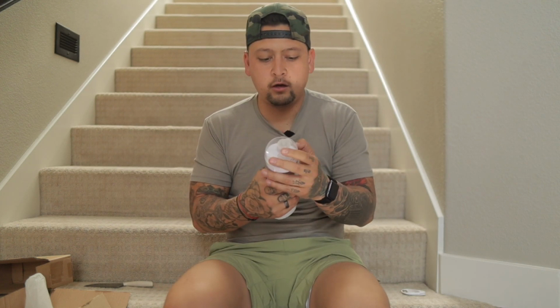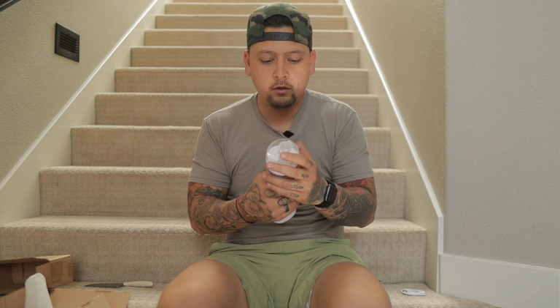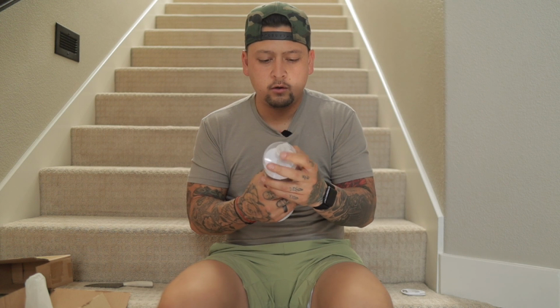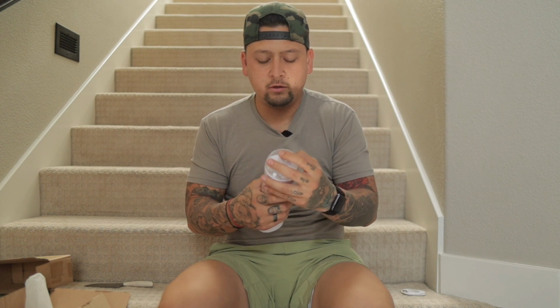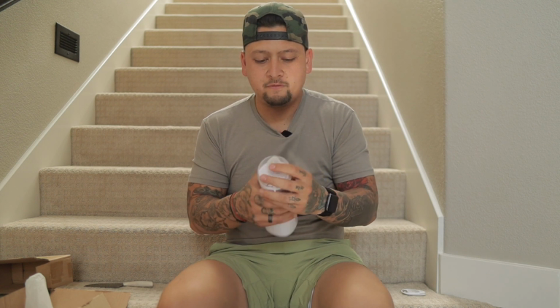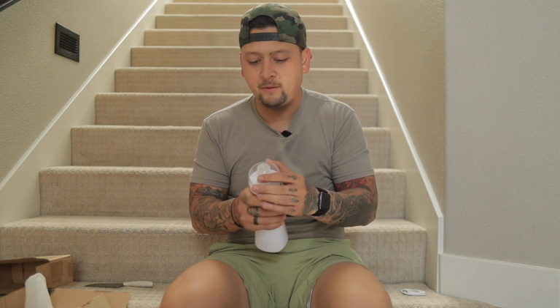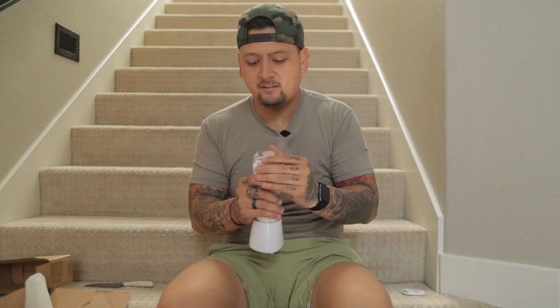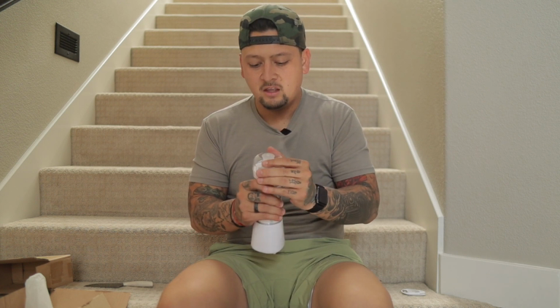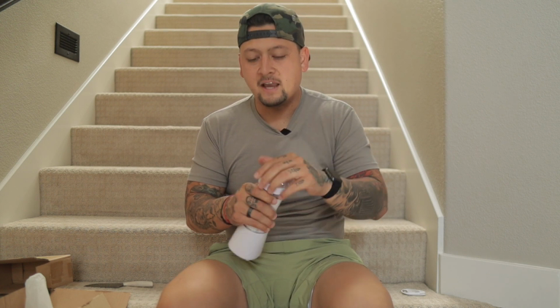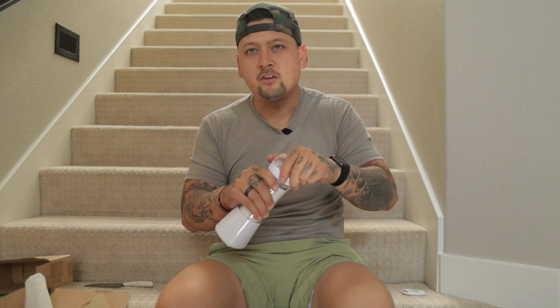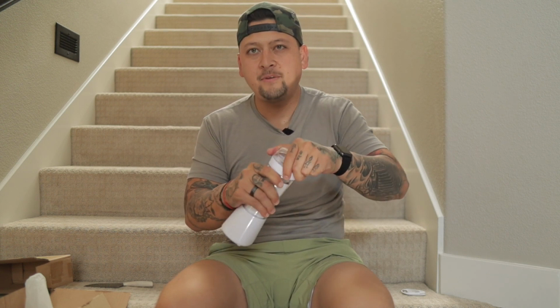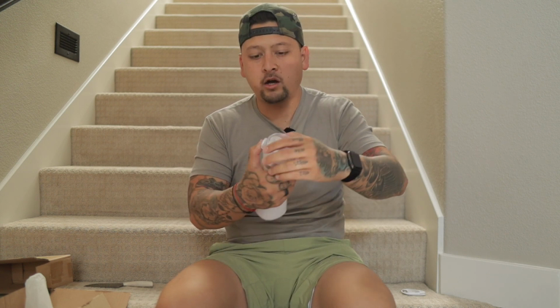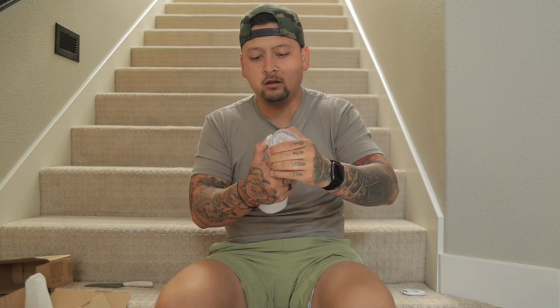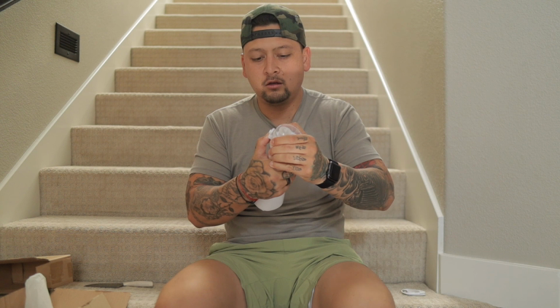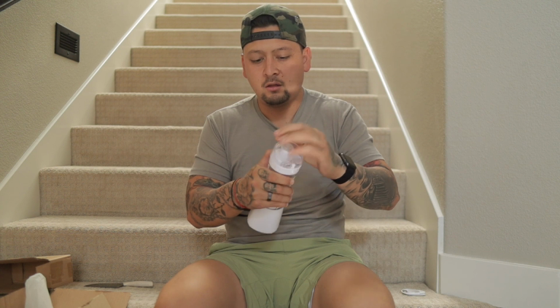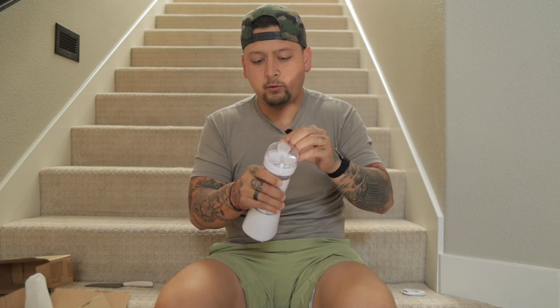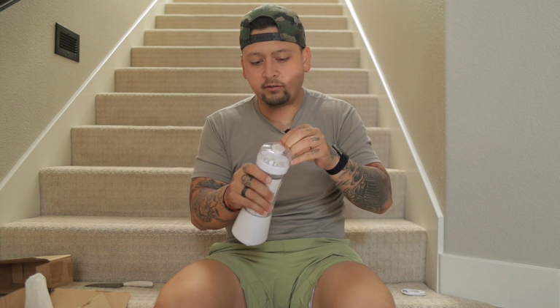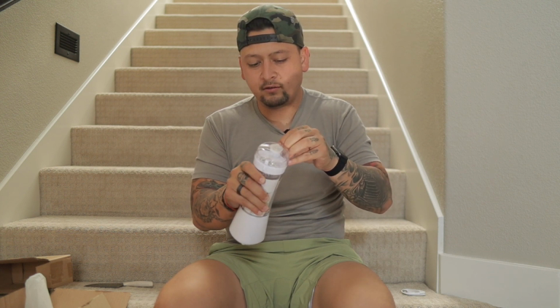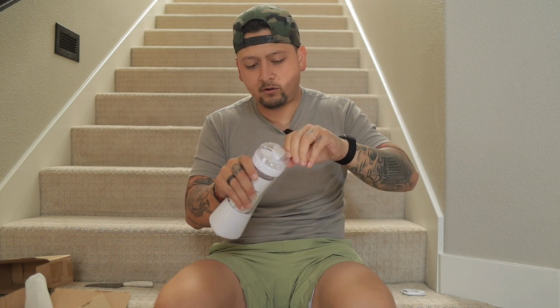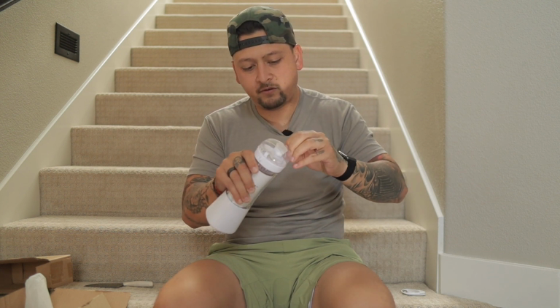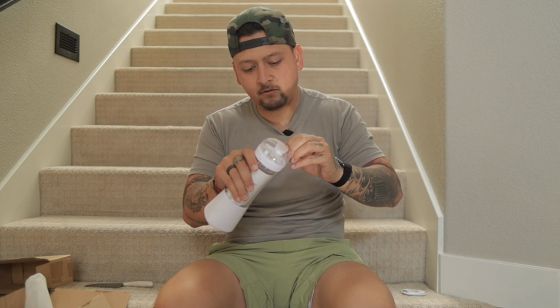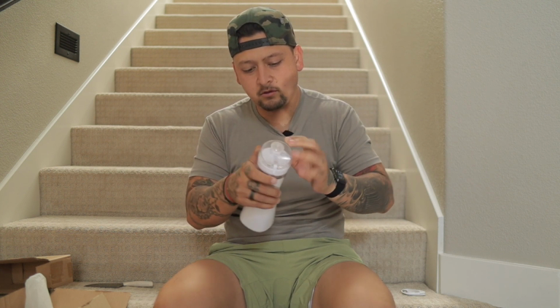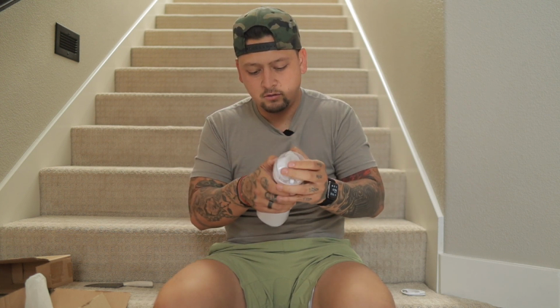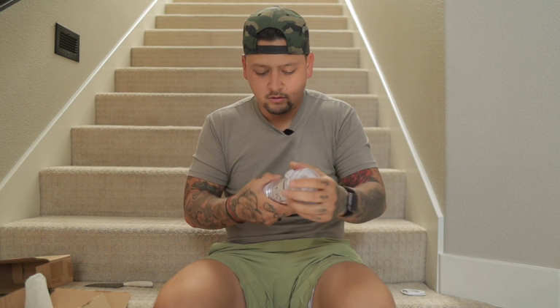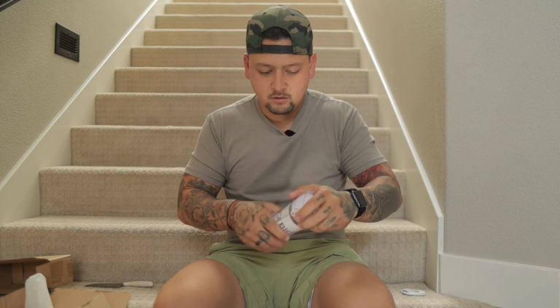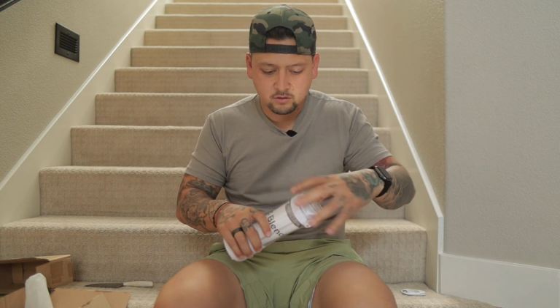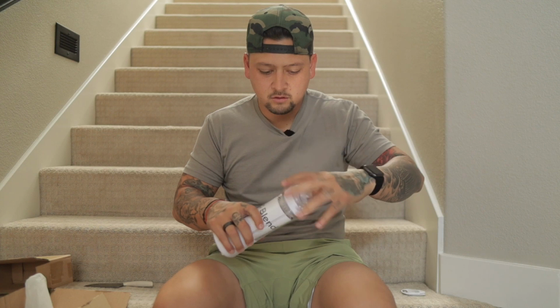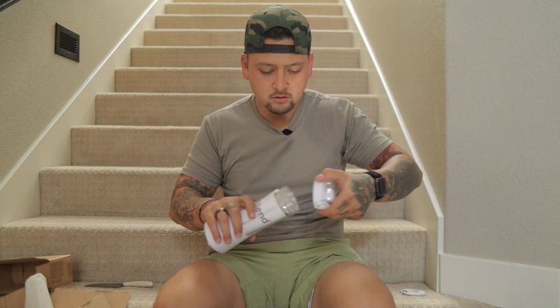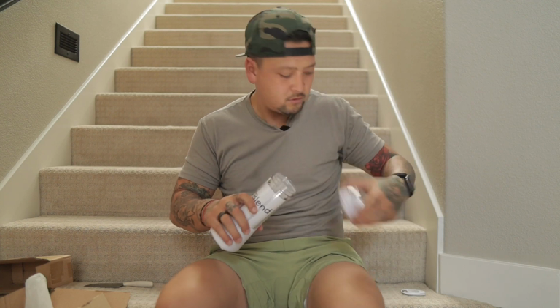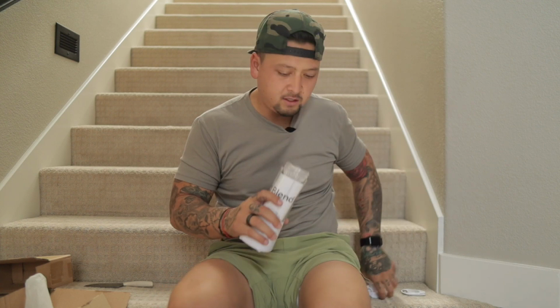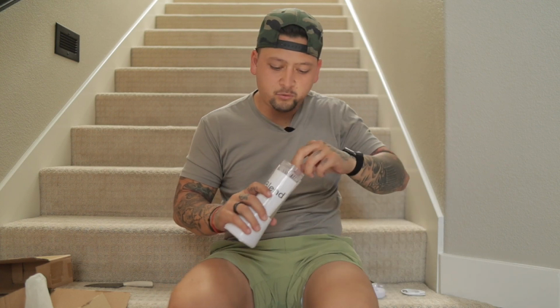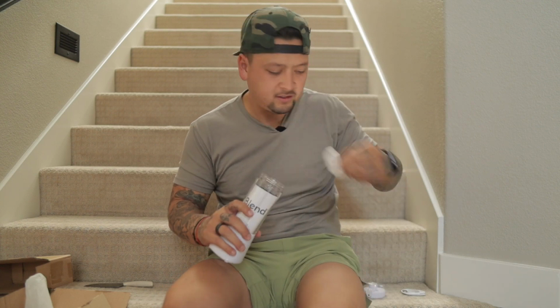Oh, this is cool. What do I do? I flip this - the top is a water bottle. How do I do this? I flip this out. Let's break this down.